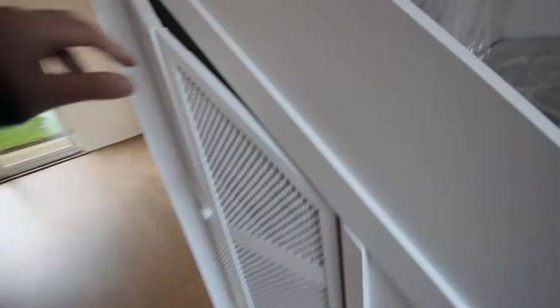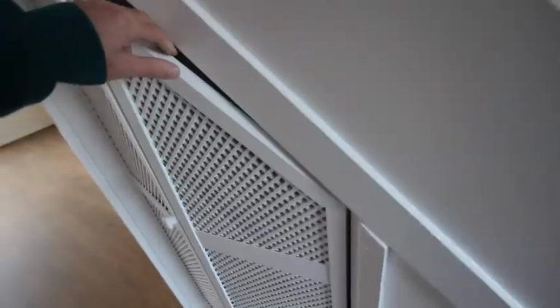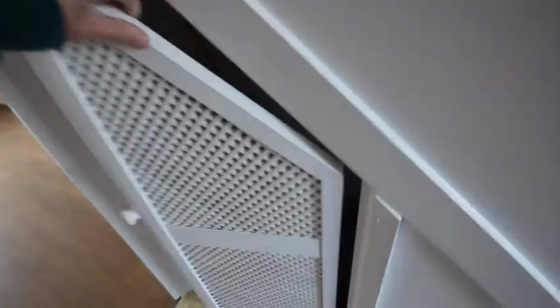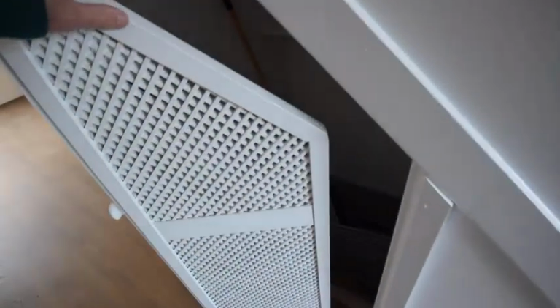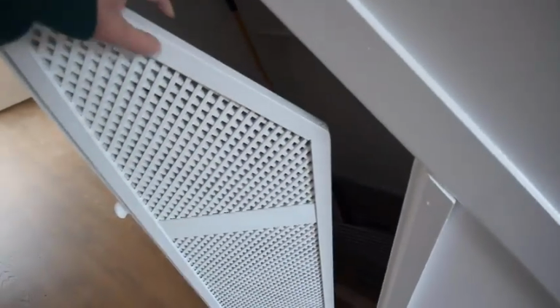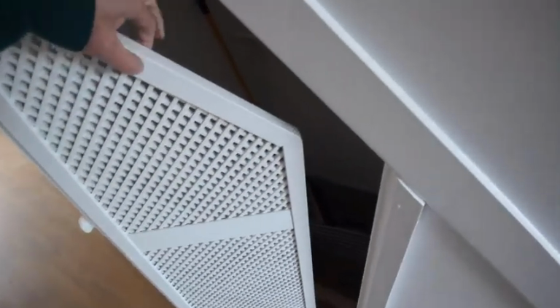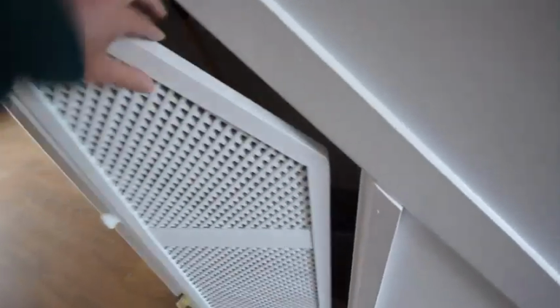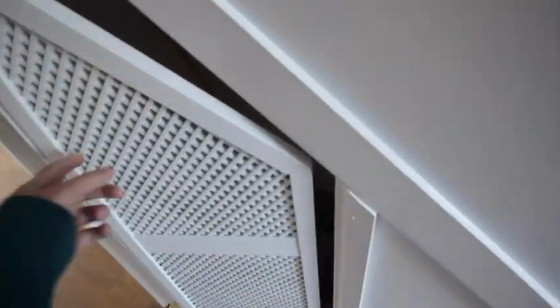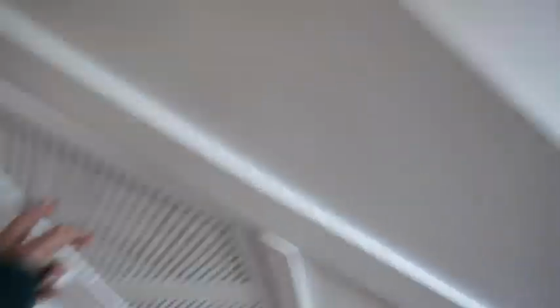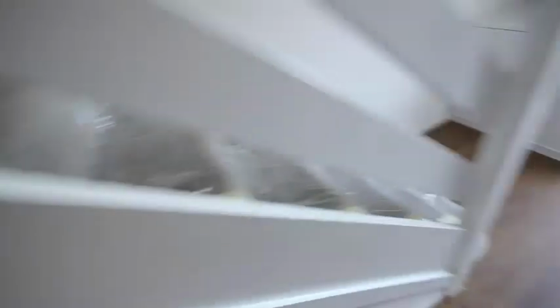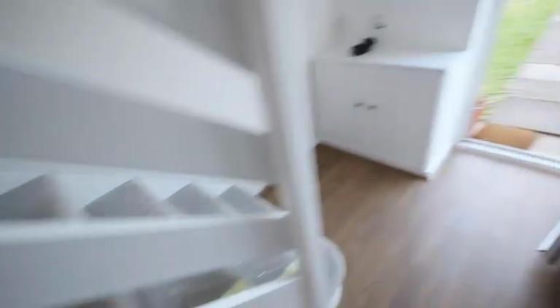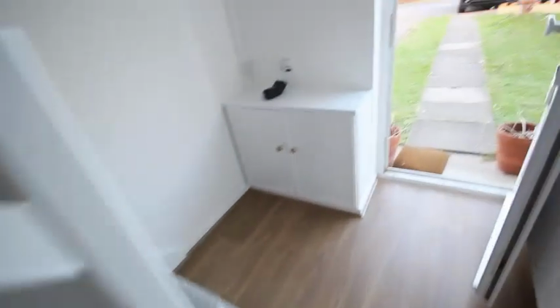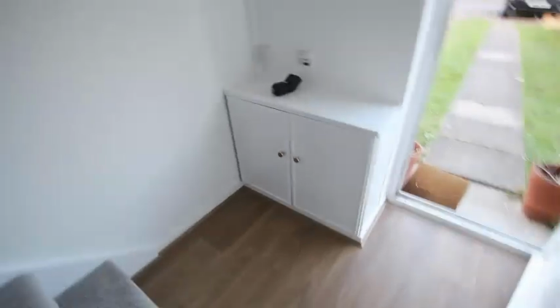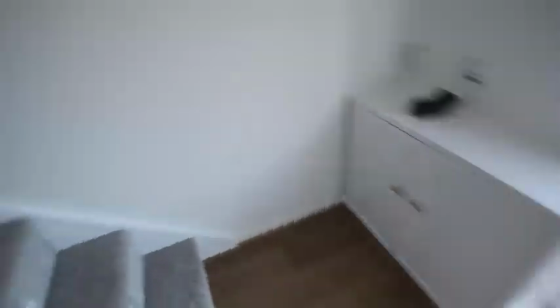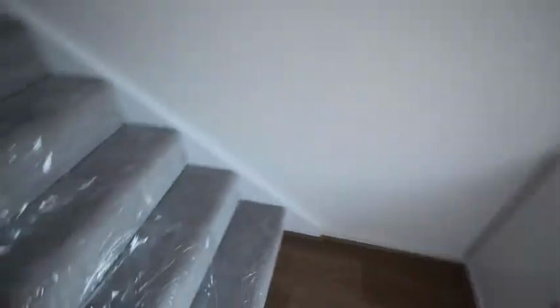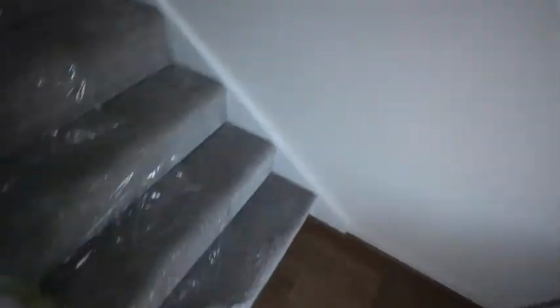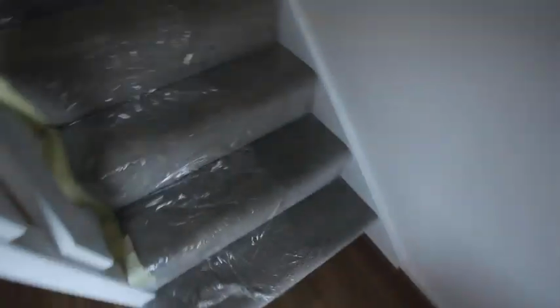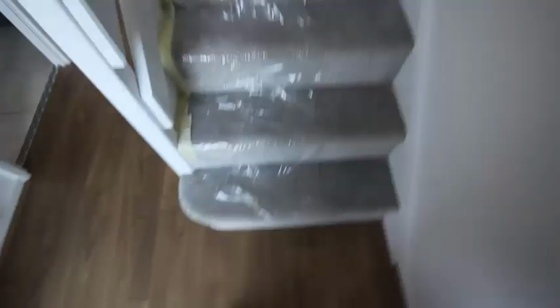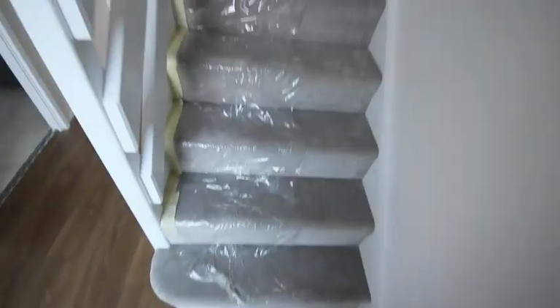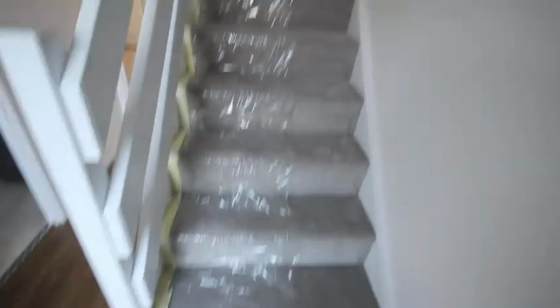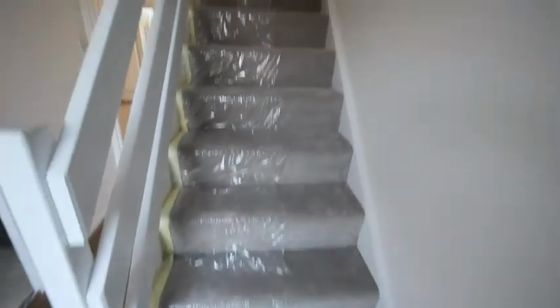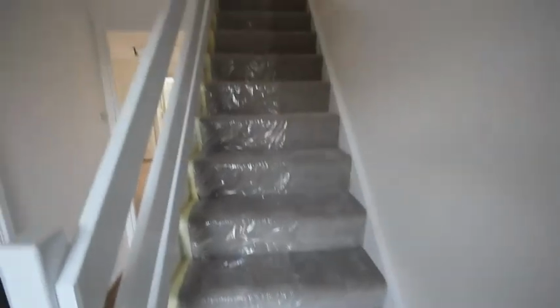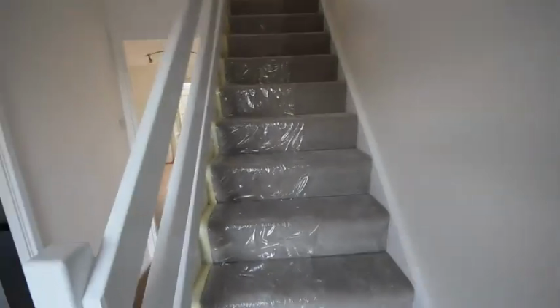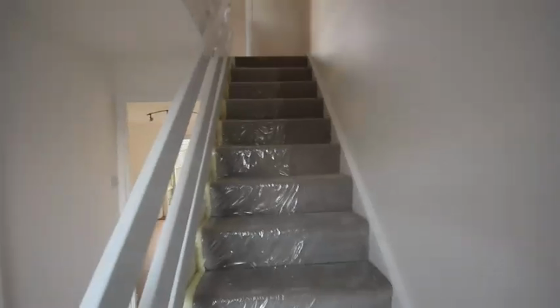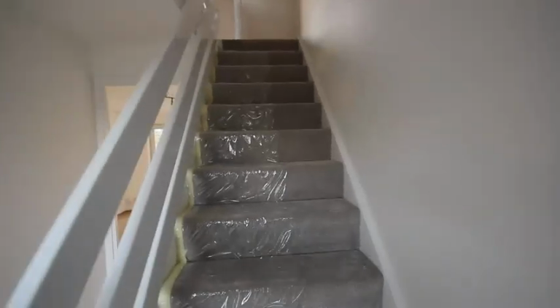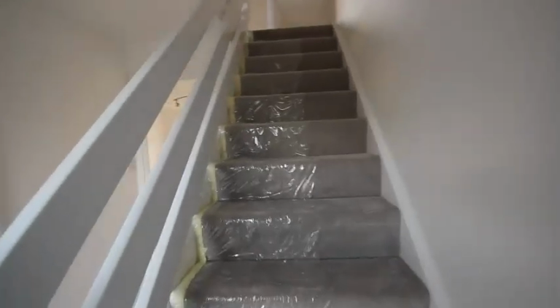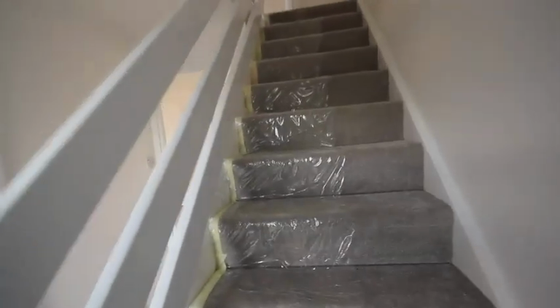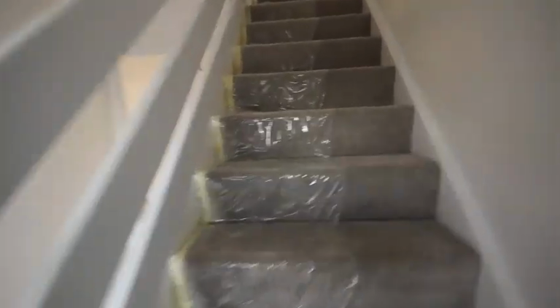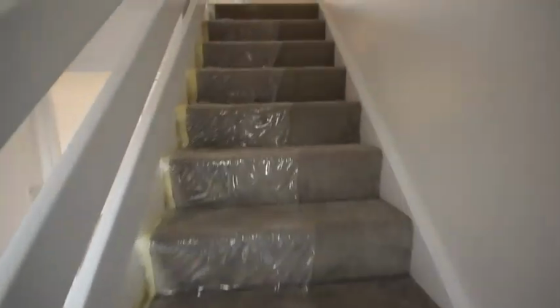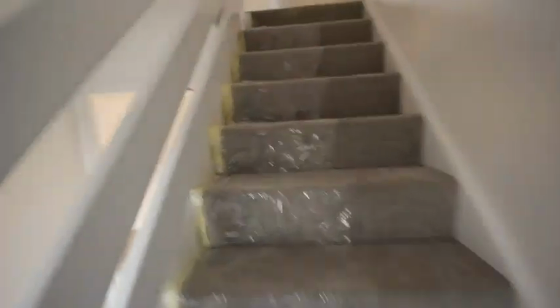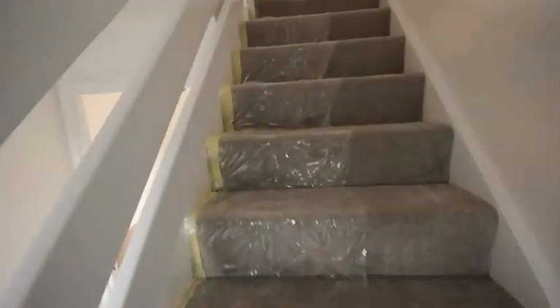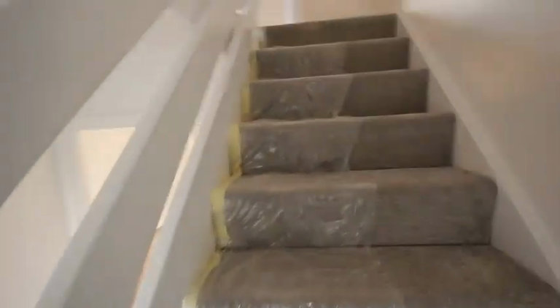Also you'll see from here we've got a nice combi boiler gas central heating. There's an understairs cupboard with a nice bi-fold door. Up the stairs you can see we're still working — we've got carpet protectors on, excuse the crunch.